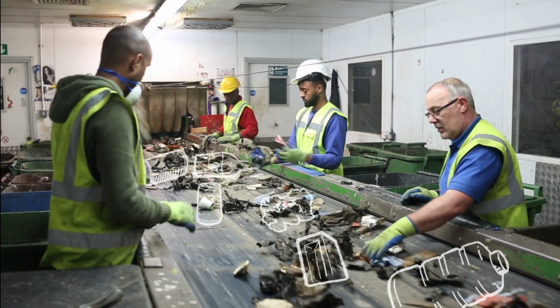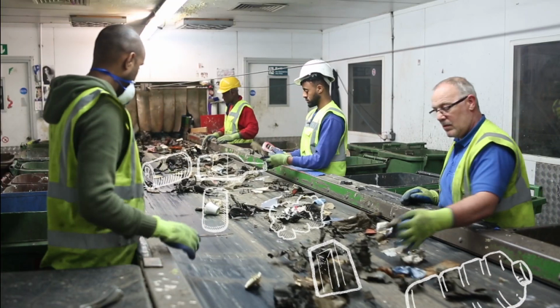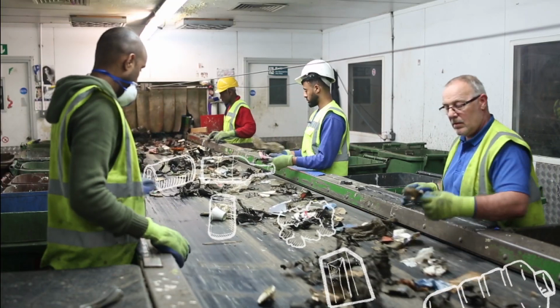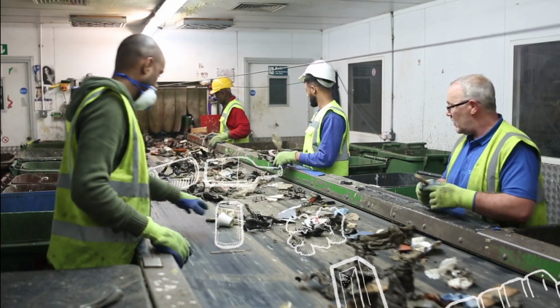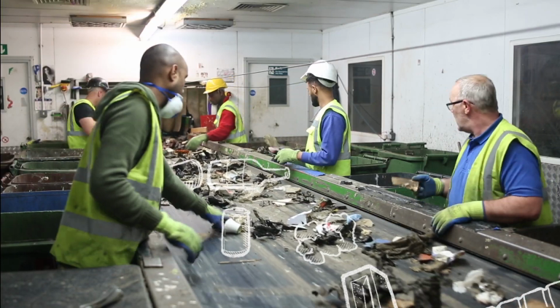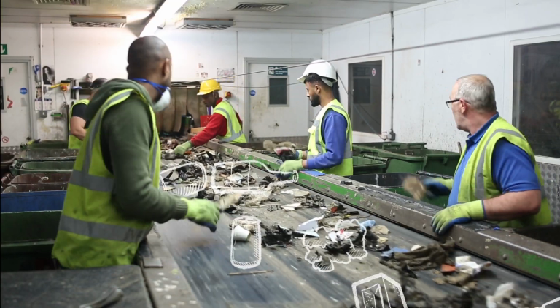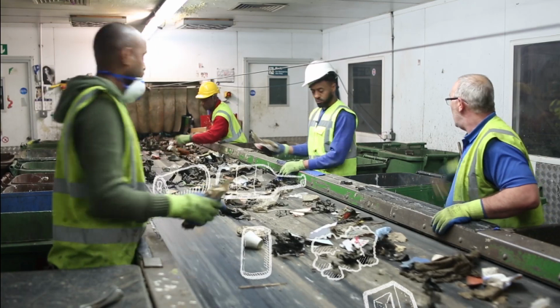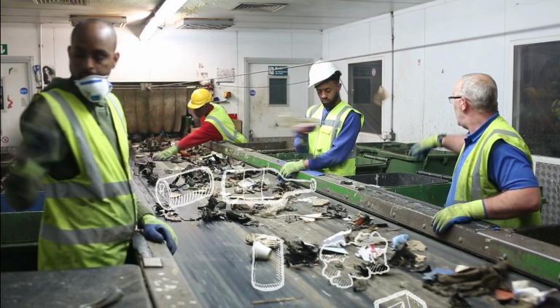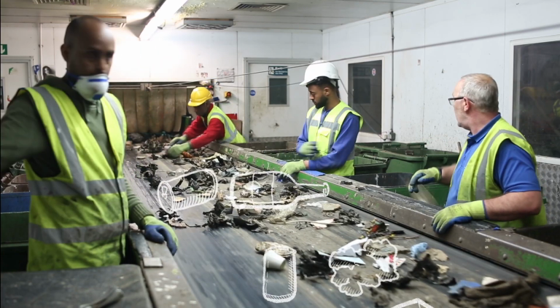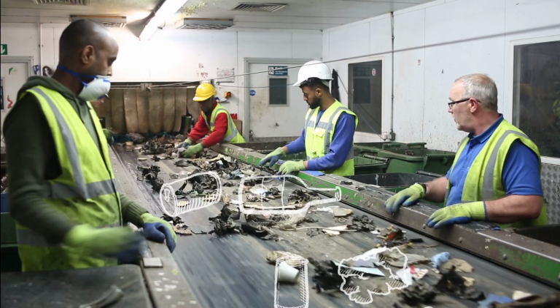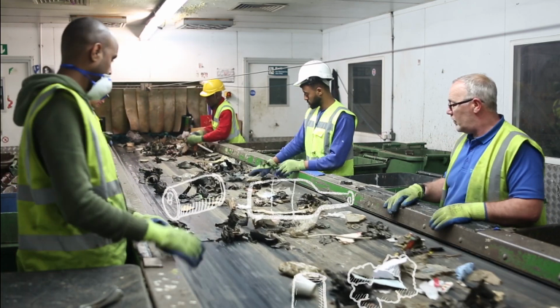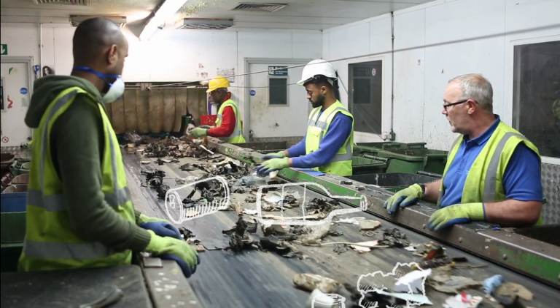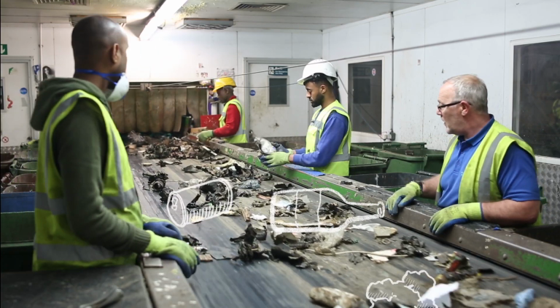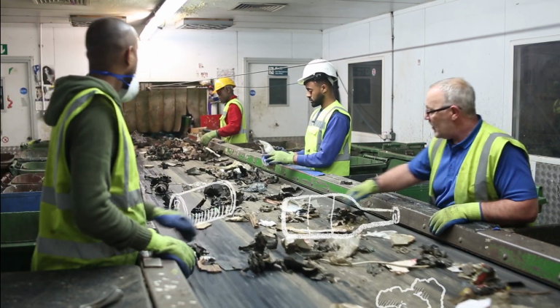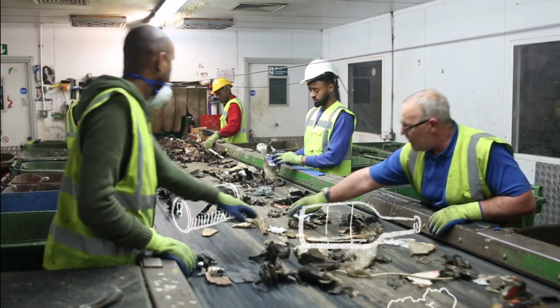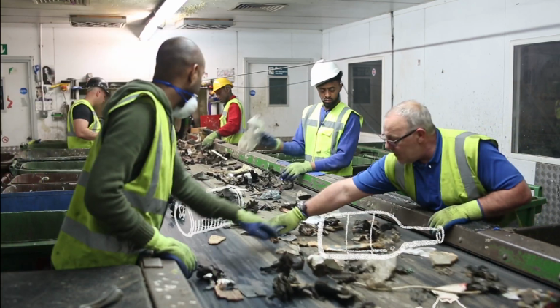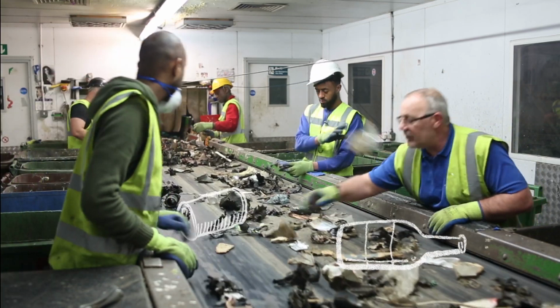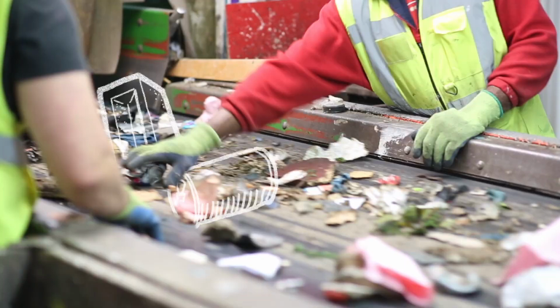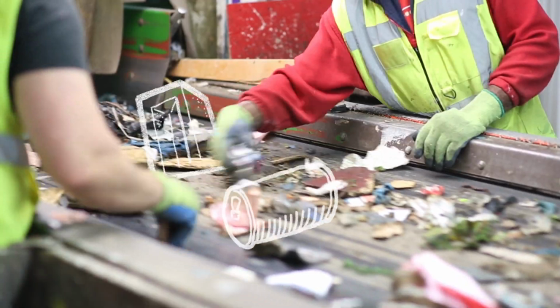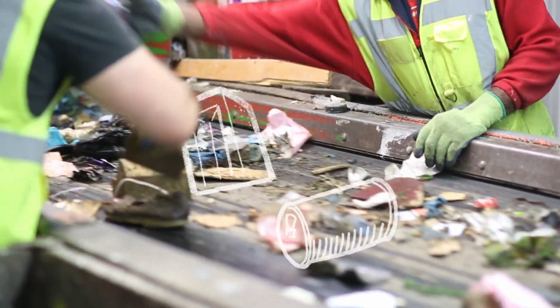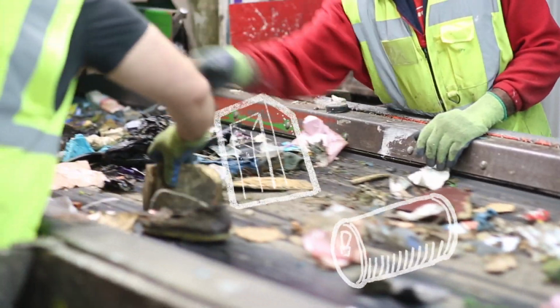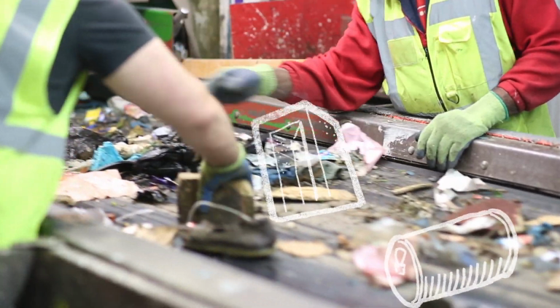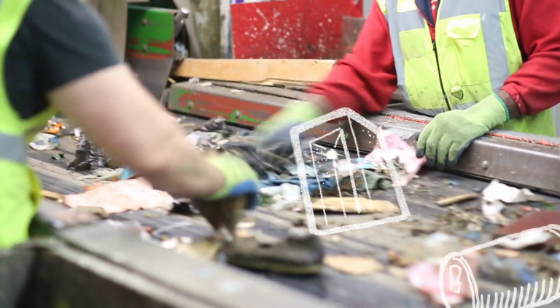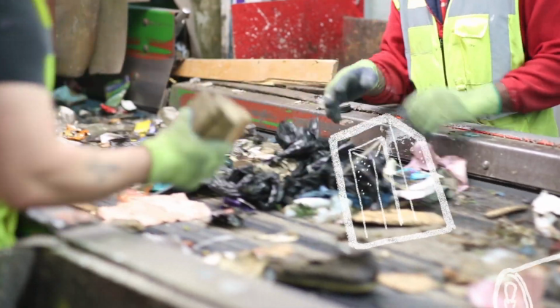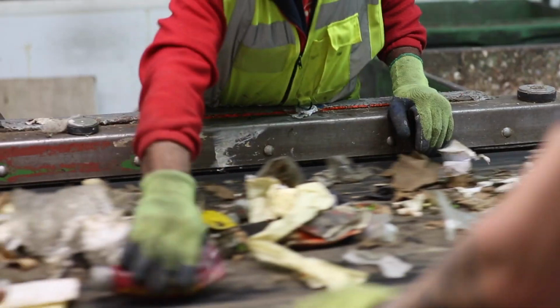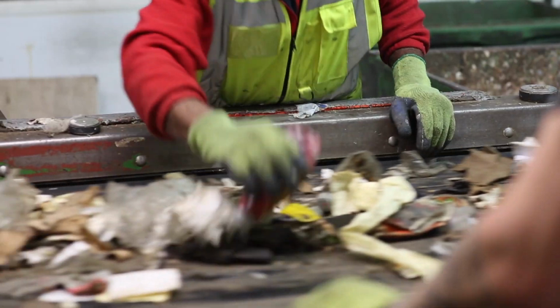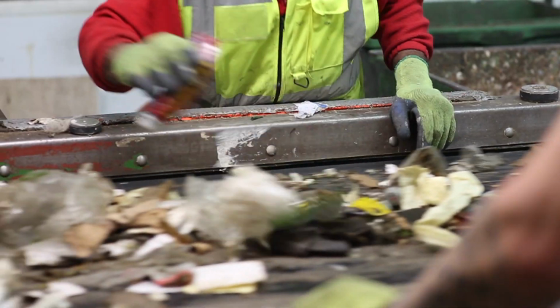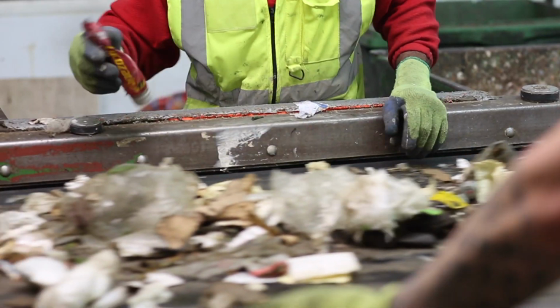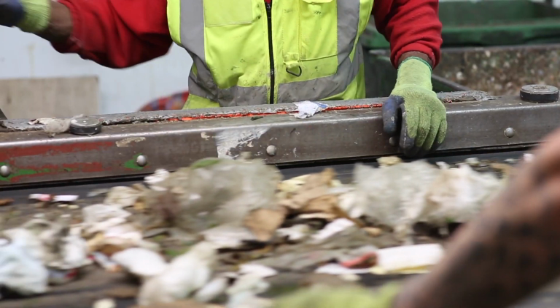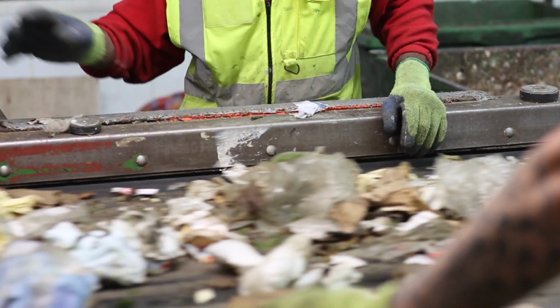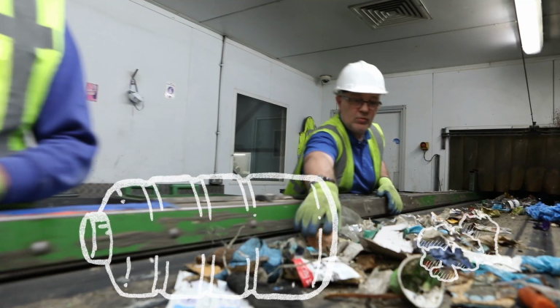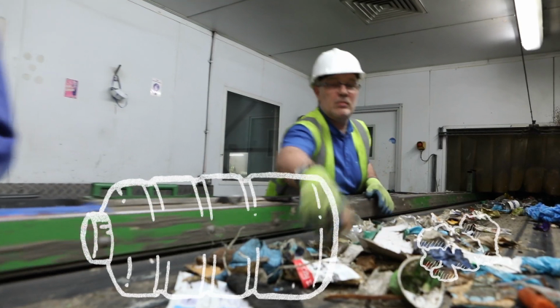Waste is sorted and processed for recyclable materials, such as metals, plastics and paper. Material that is not recycled can be utilised to create power.